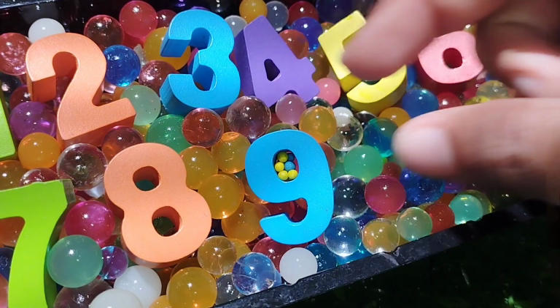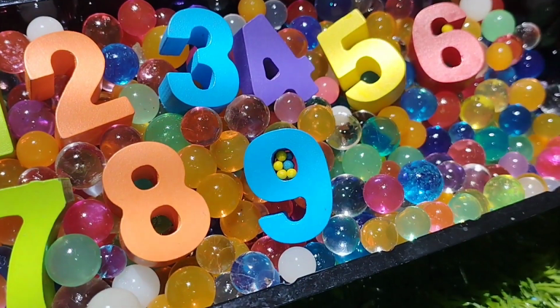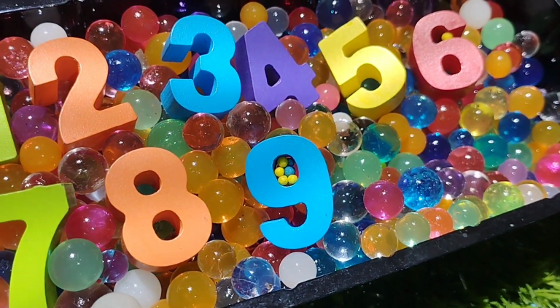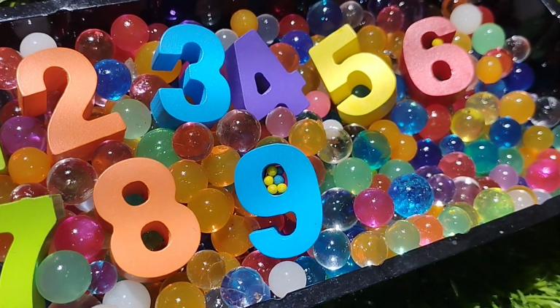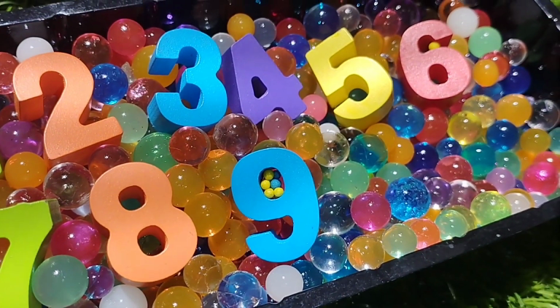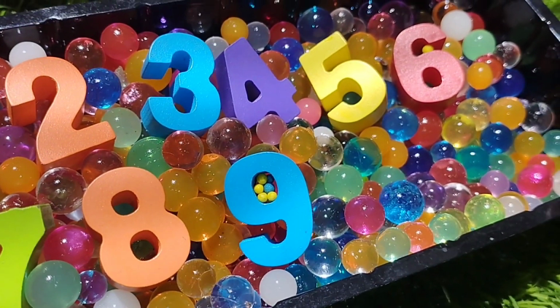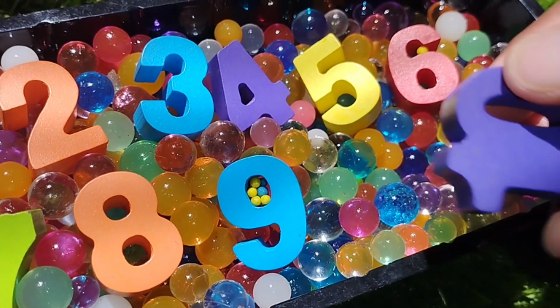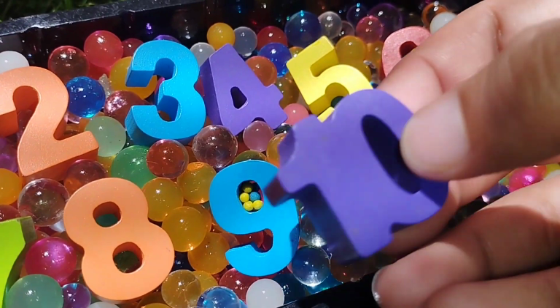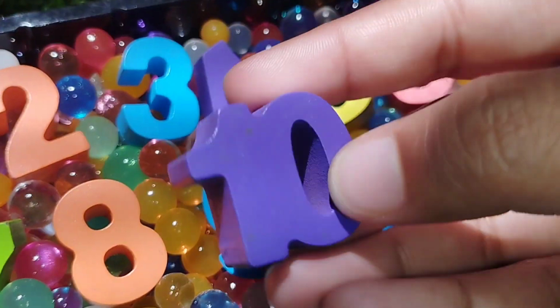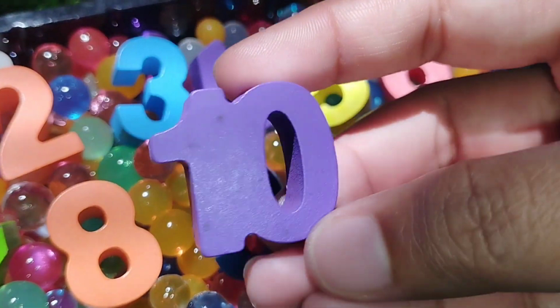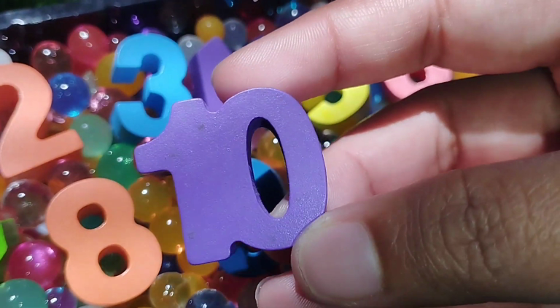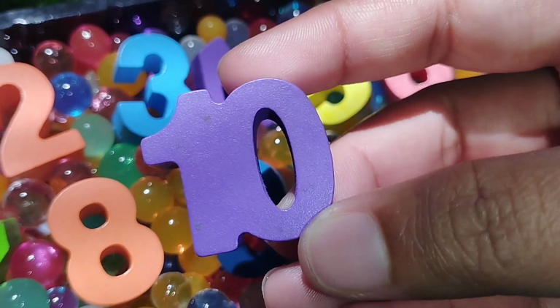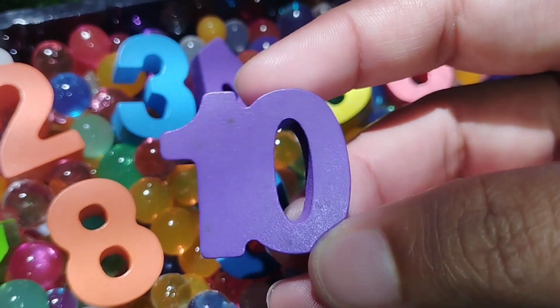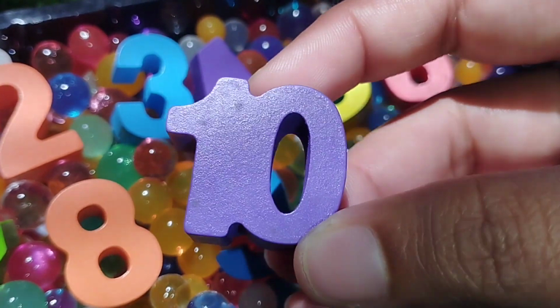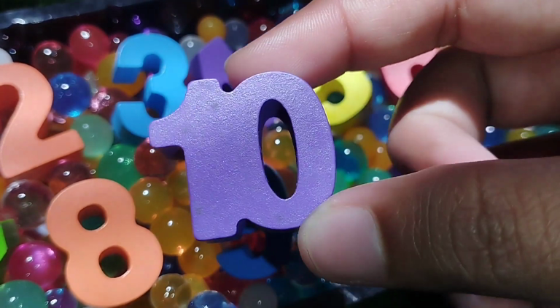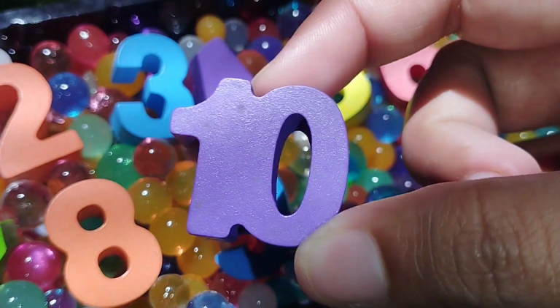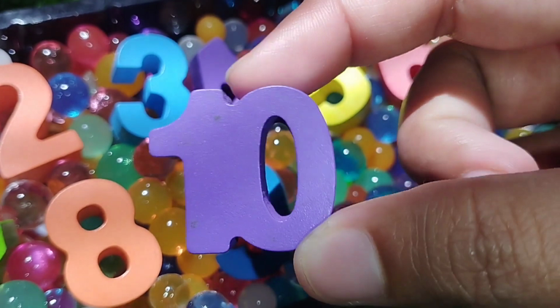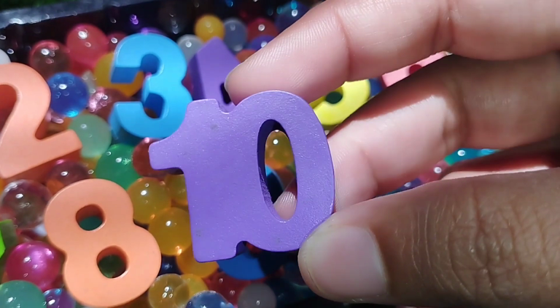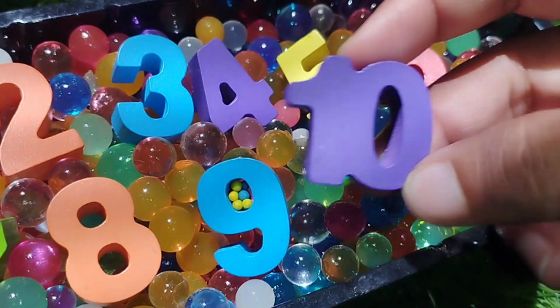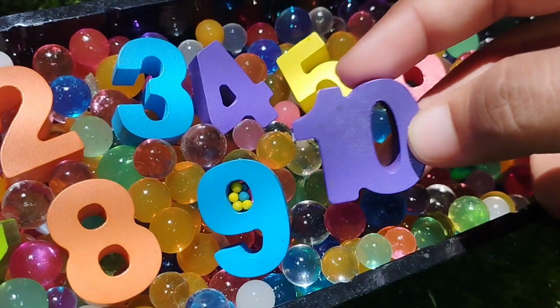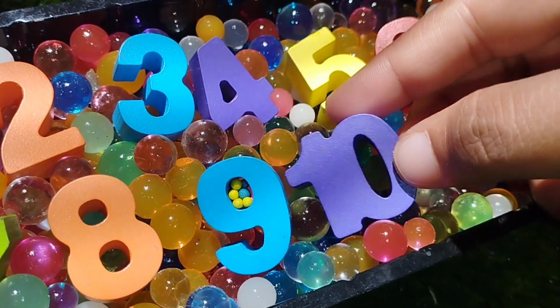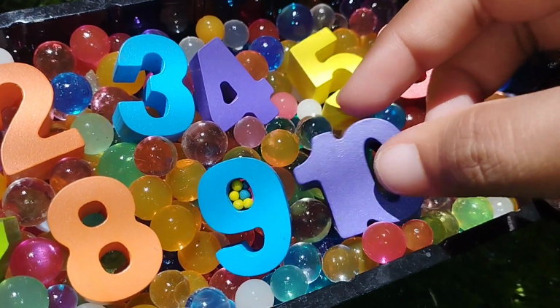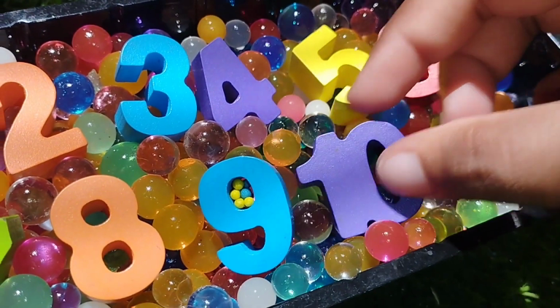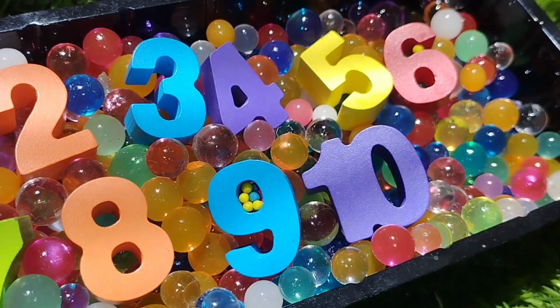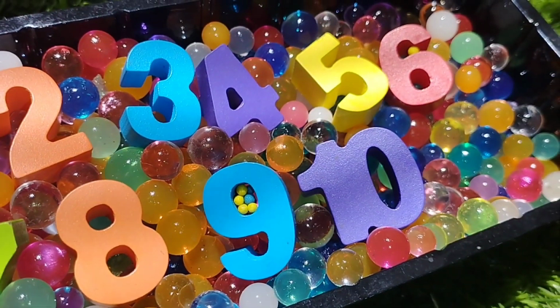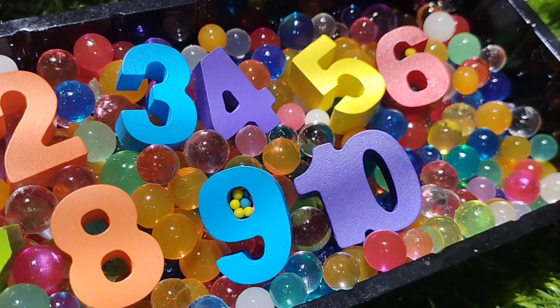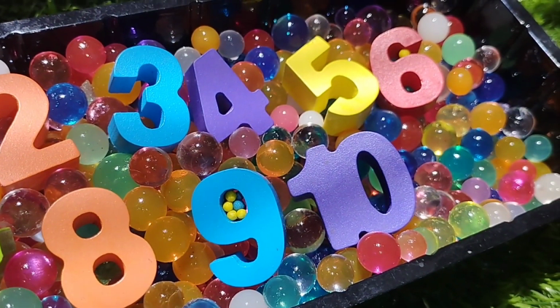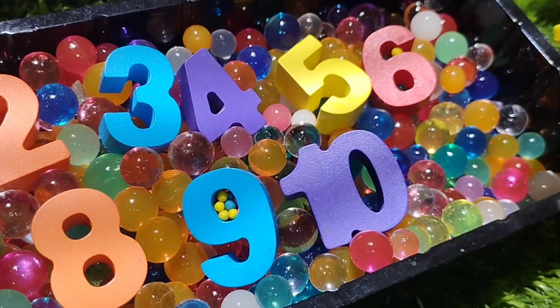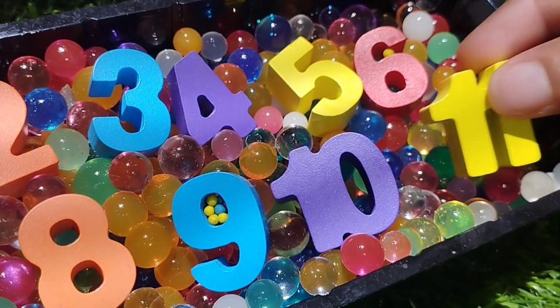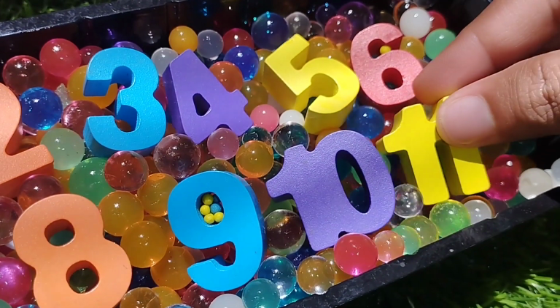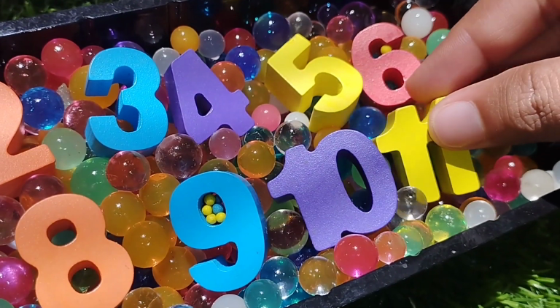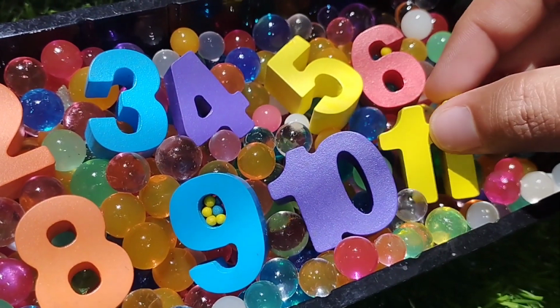The next number is number nine. Number nine and ten. One, zero, ten. Number ten.